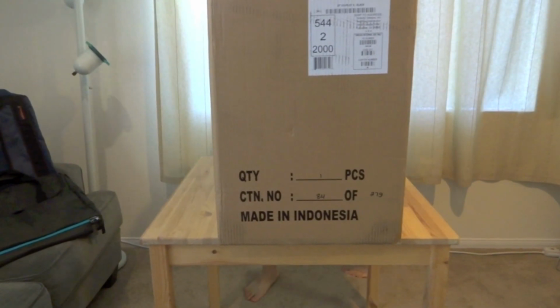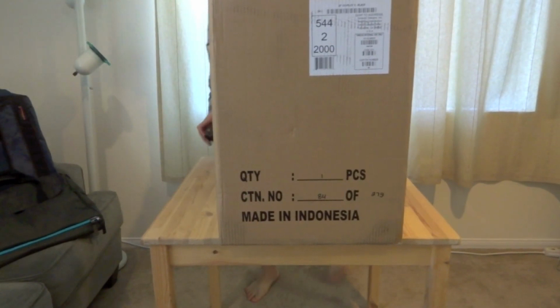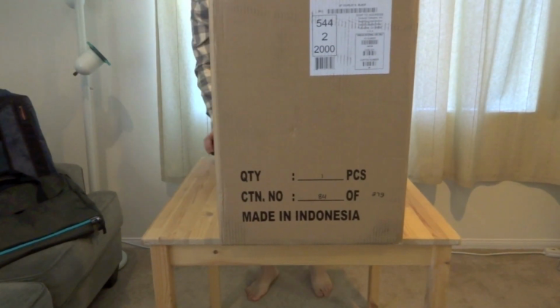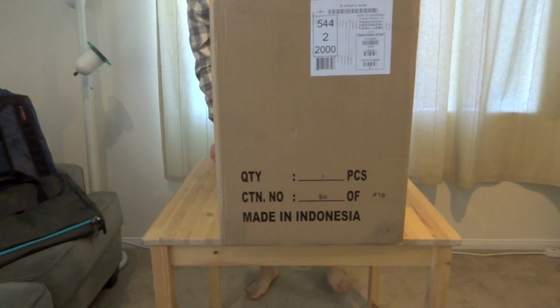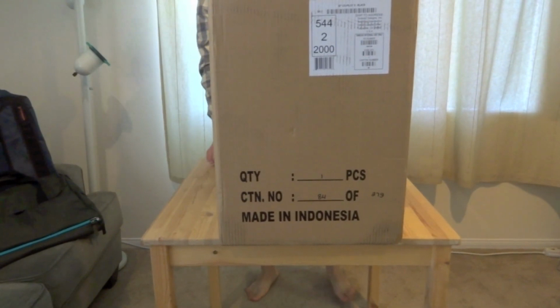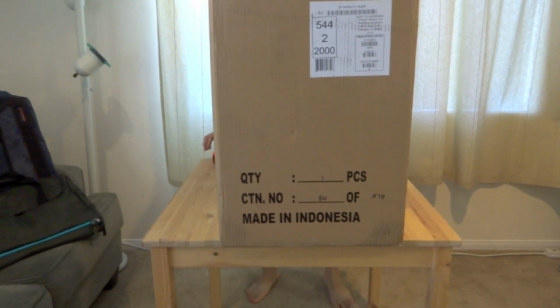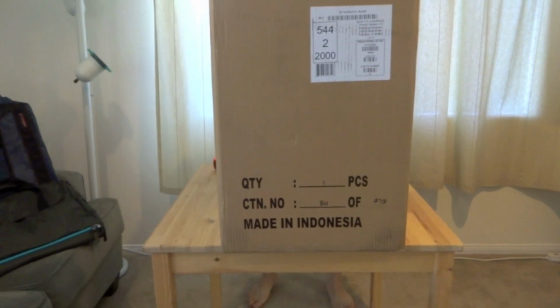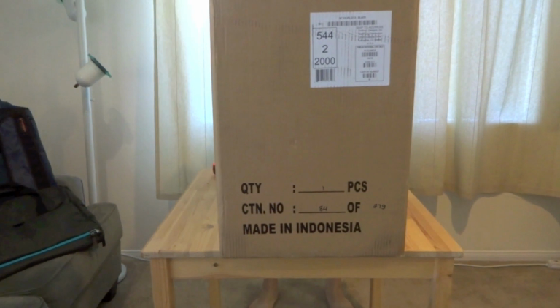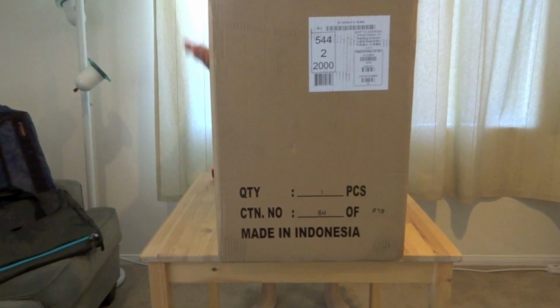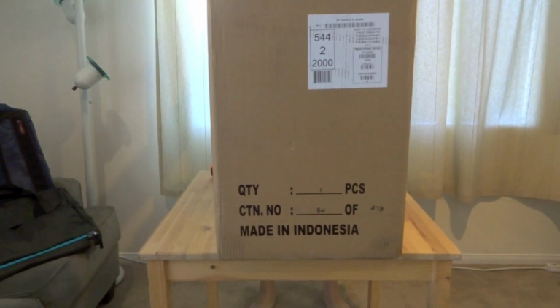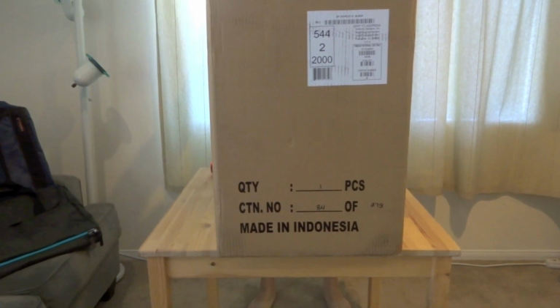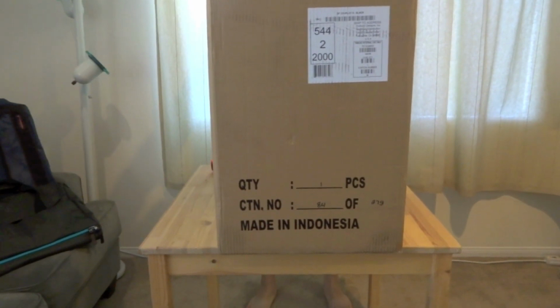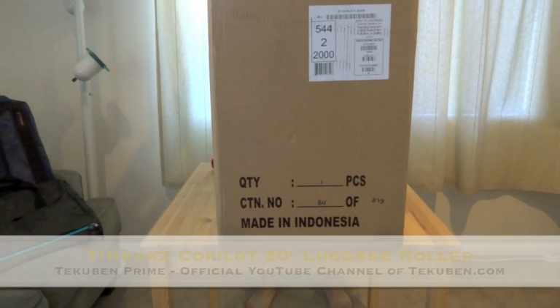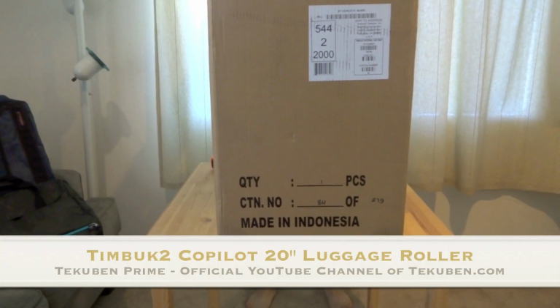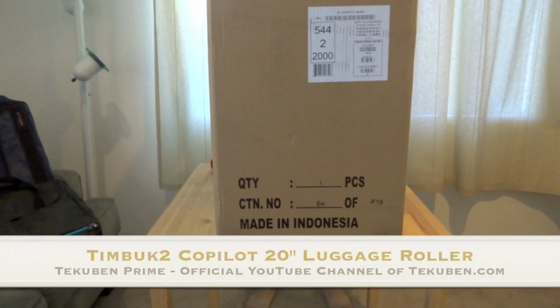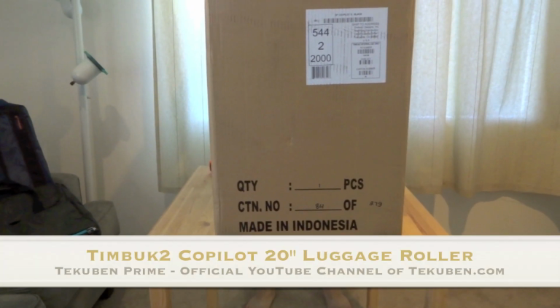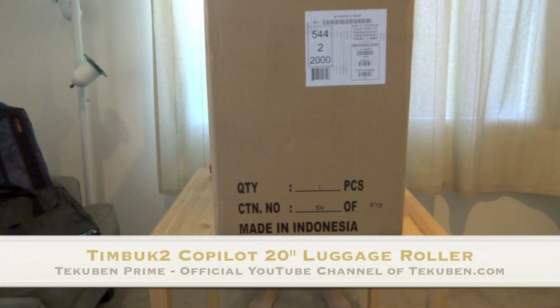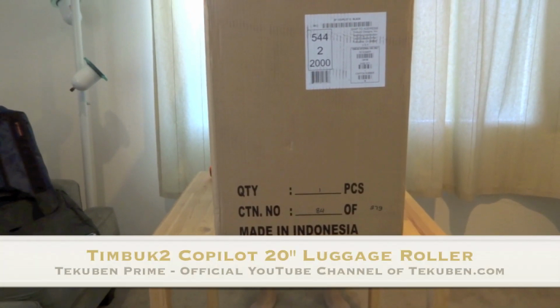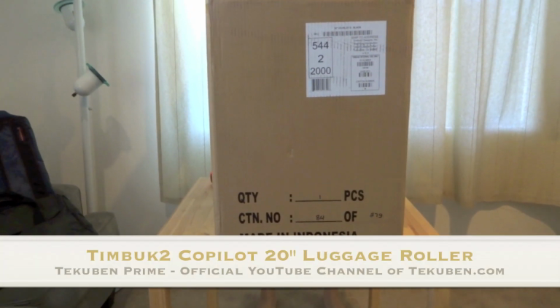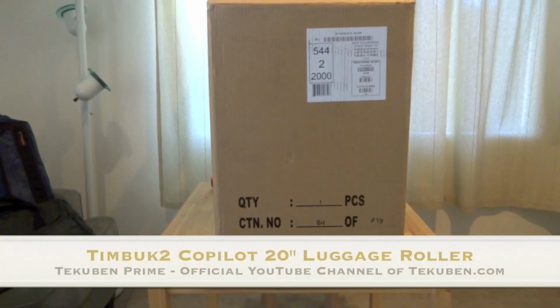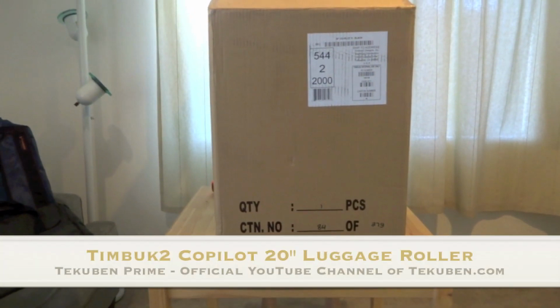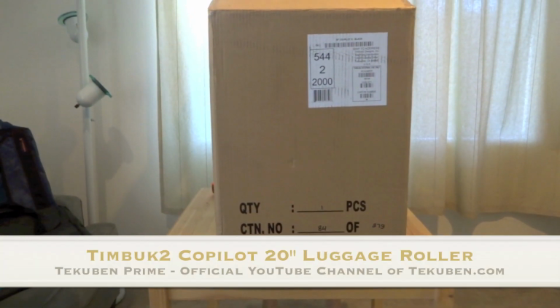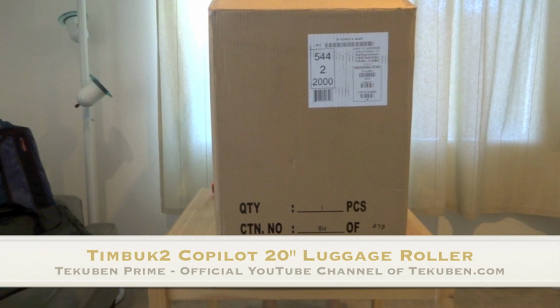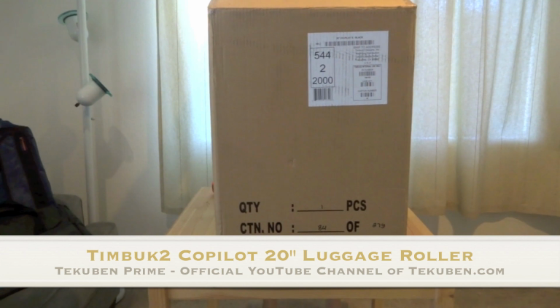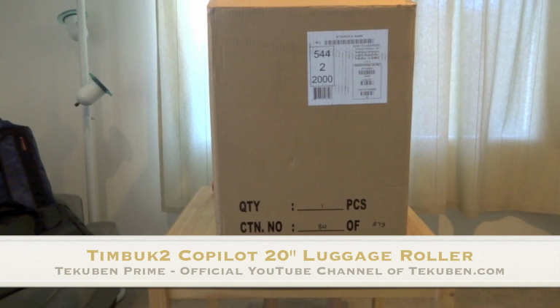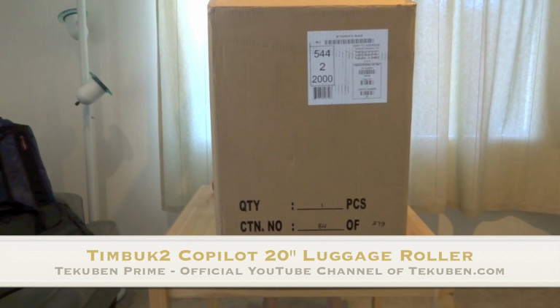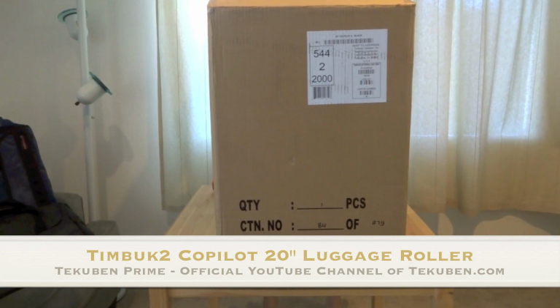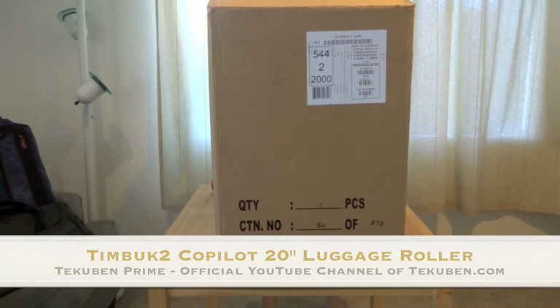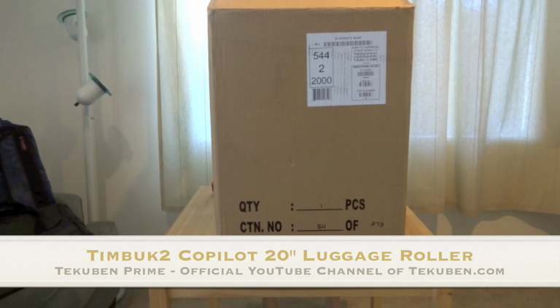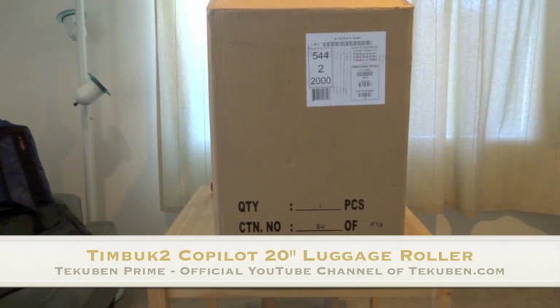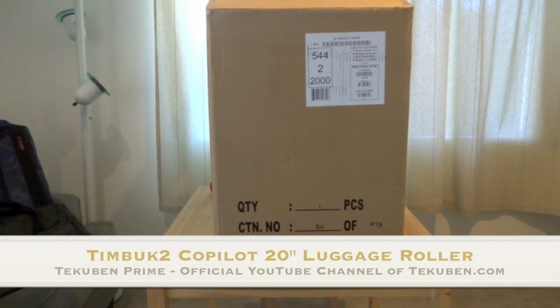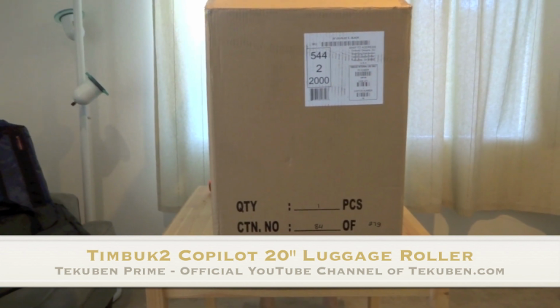Hey everybody, this is Cal from Takuban. Today we're going to take a look at the Timbuk2 Co-Pilot 20-inch roller bag. Let's get right down to it.